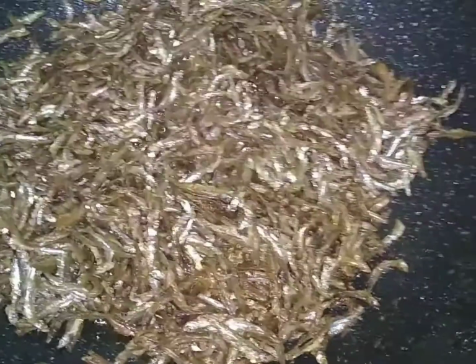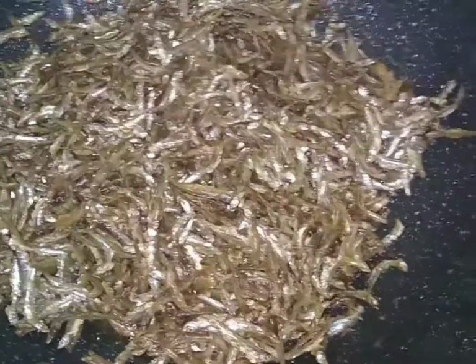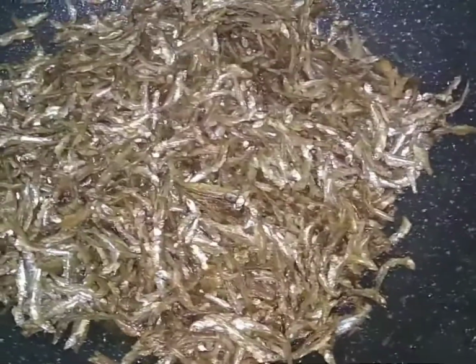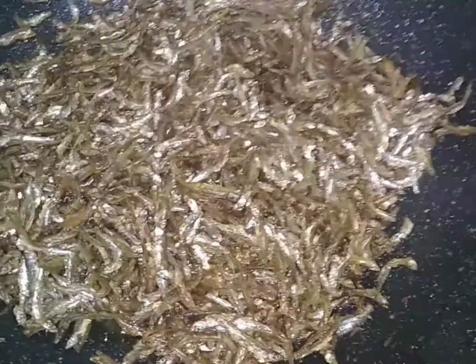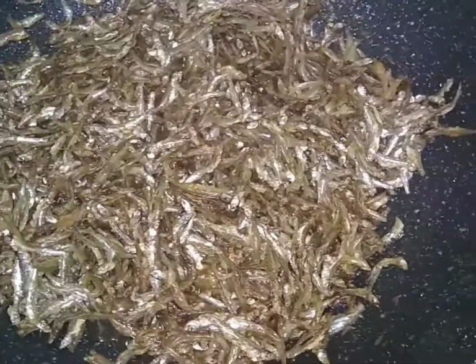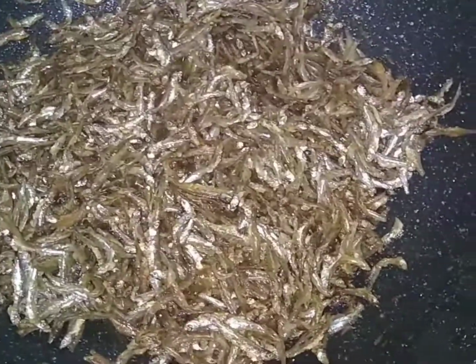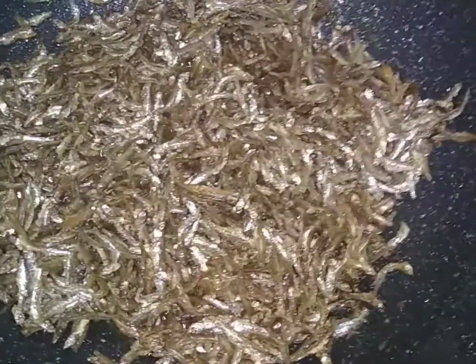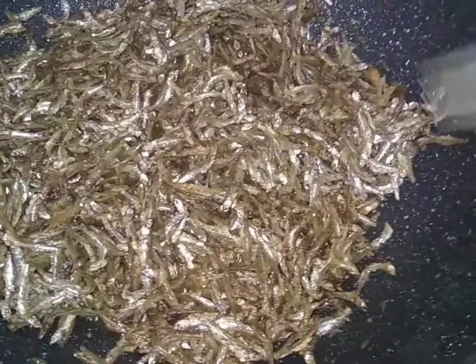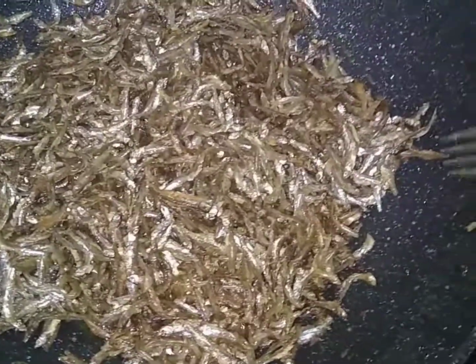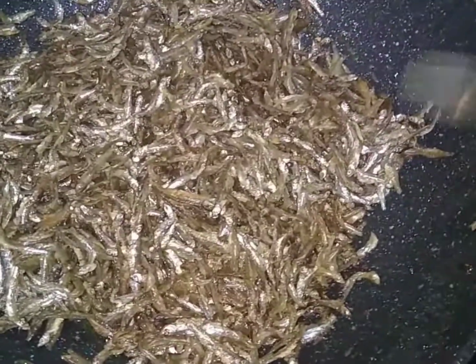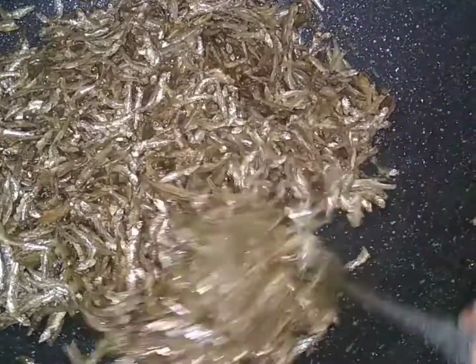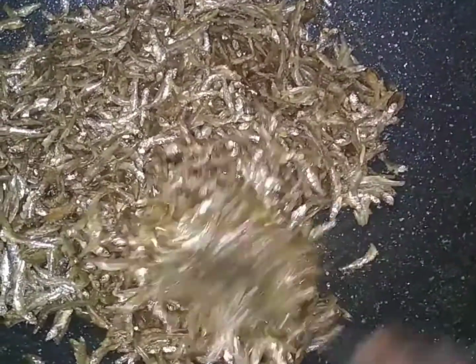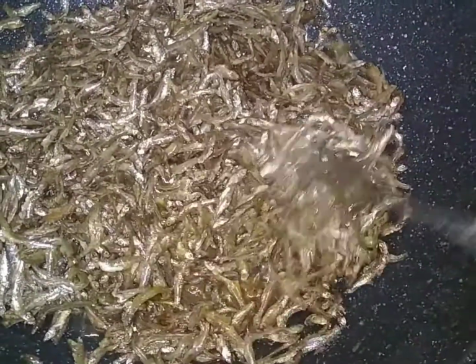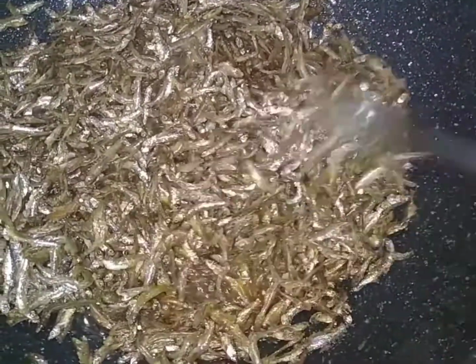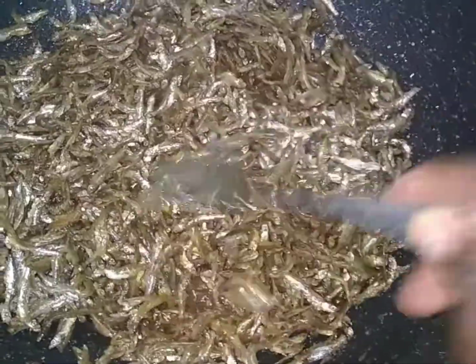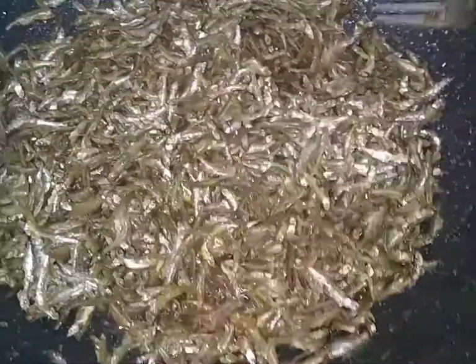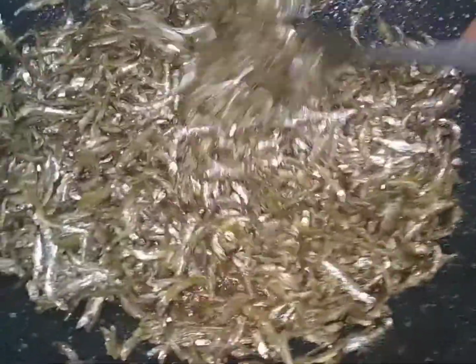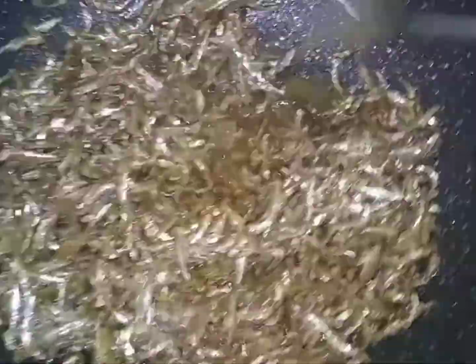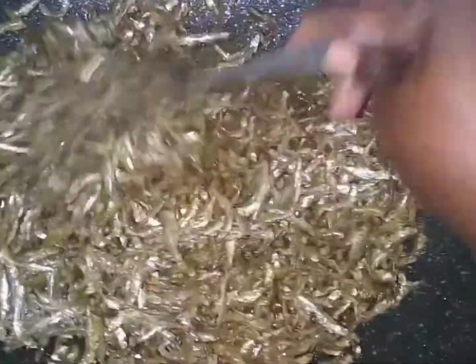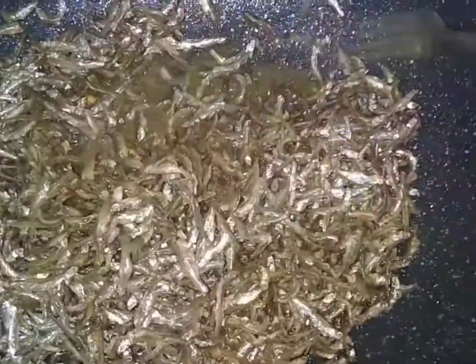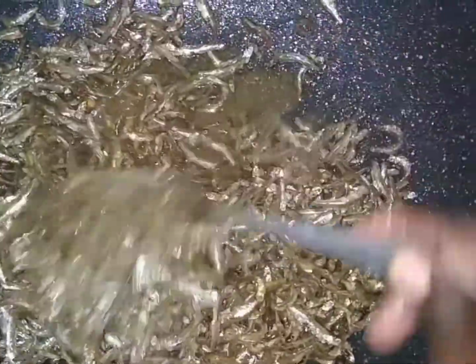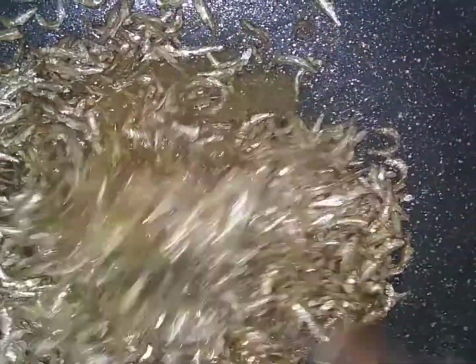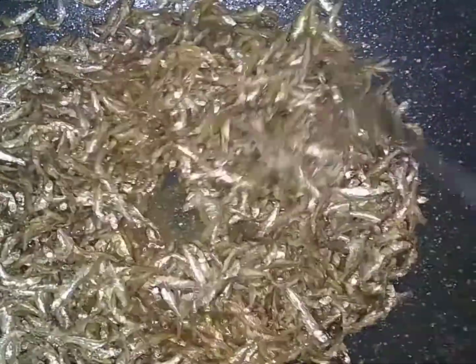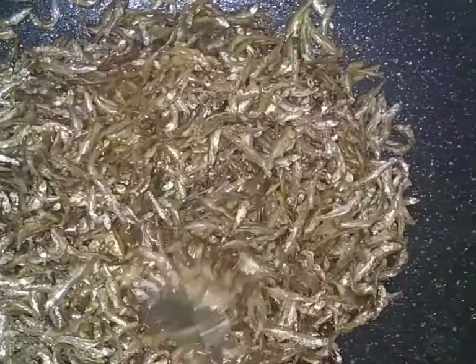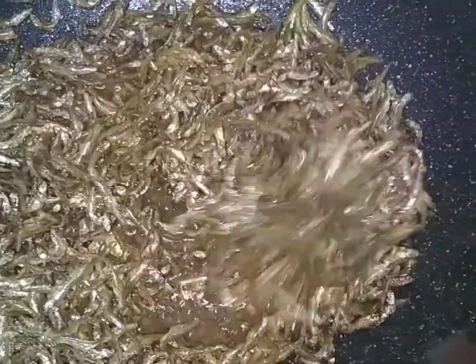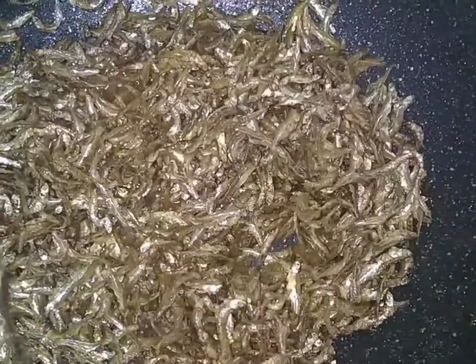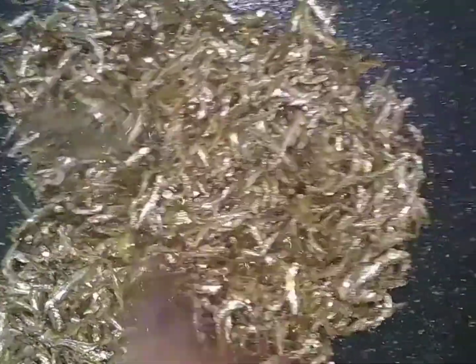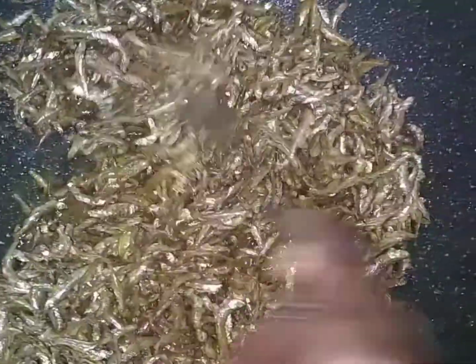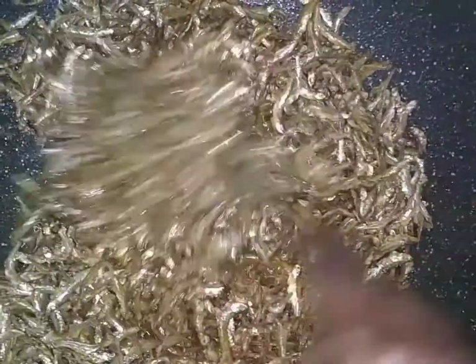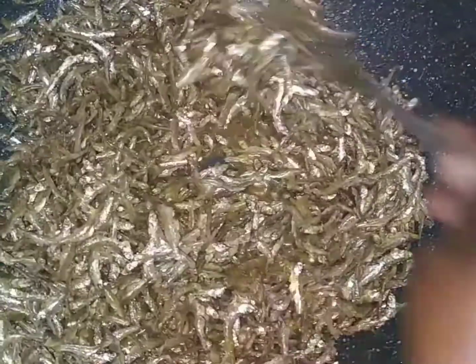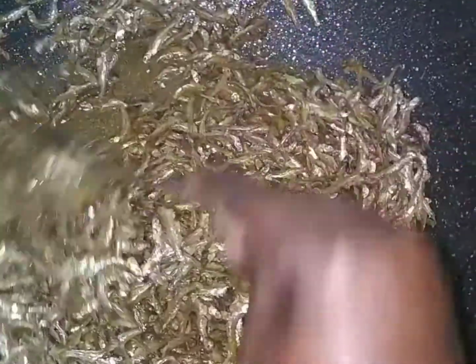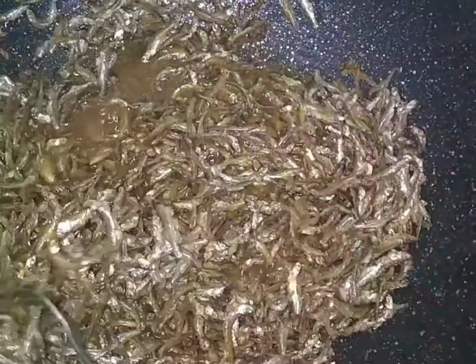Here is a quick fix of how to make your omena. Kindly start by sorting them out, then clean them with hot water and then cold water, and then drain the water.